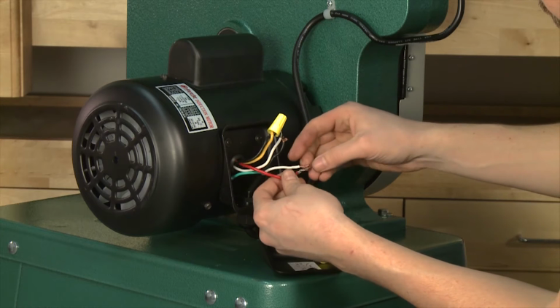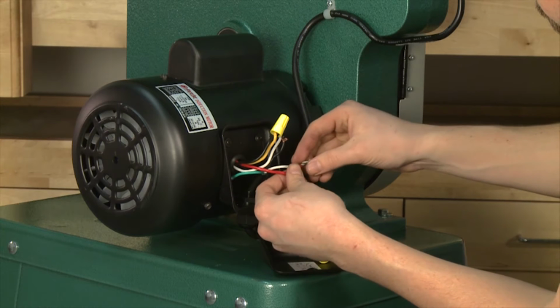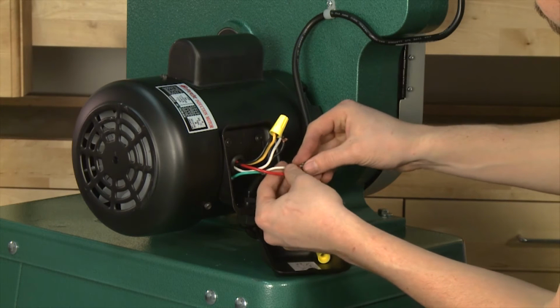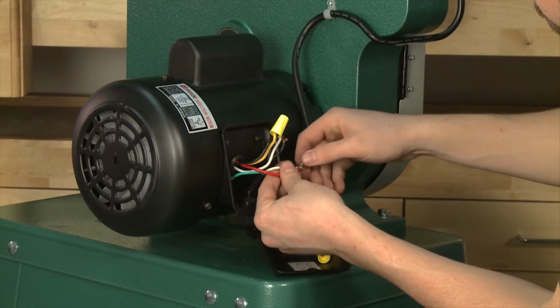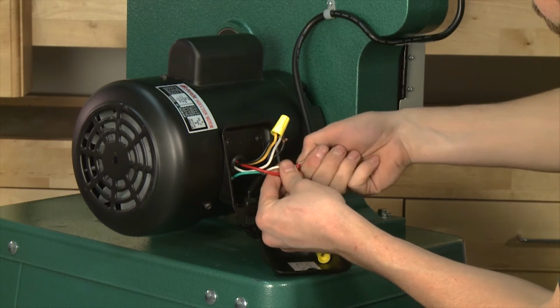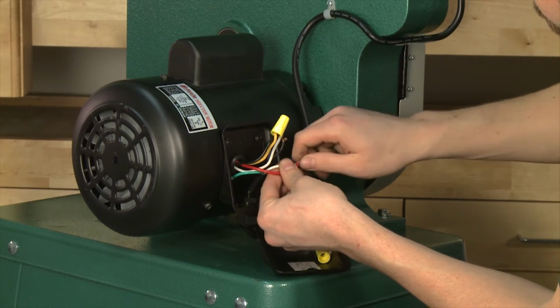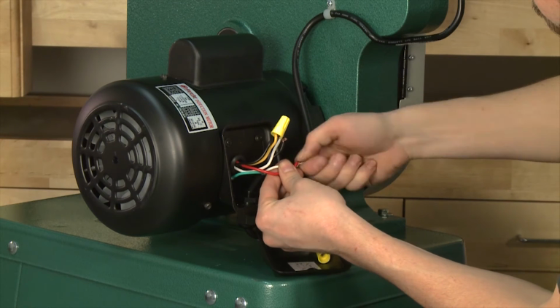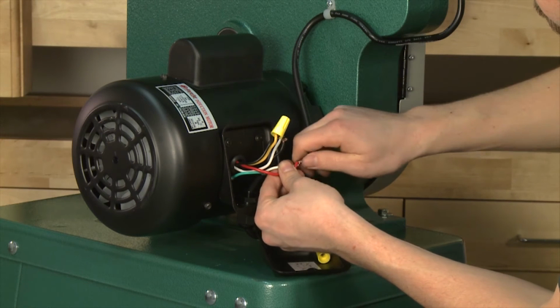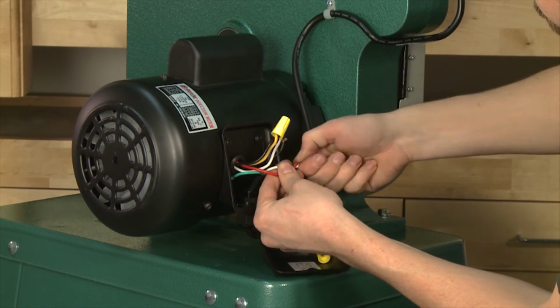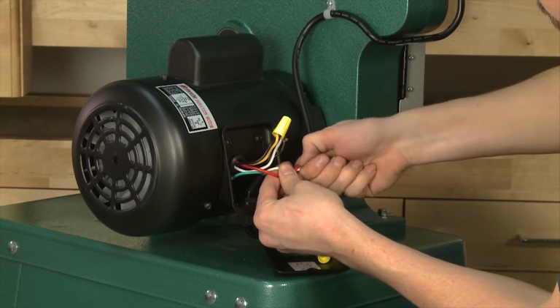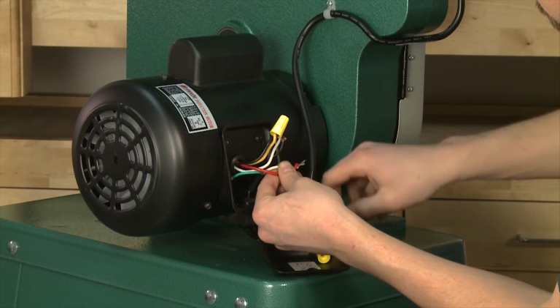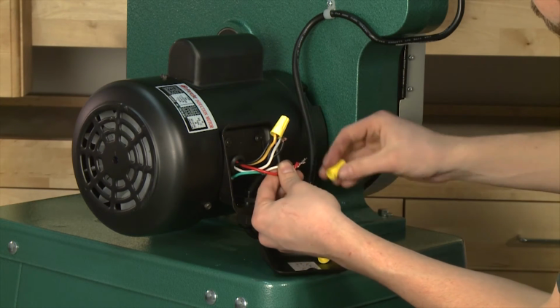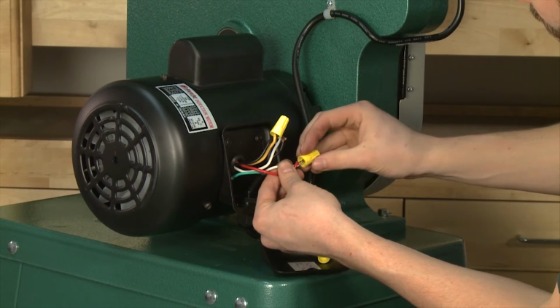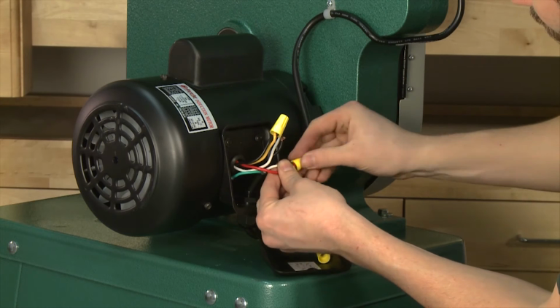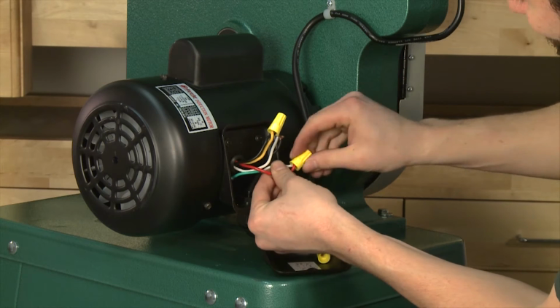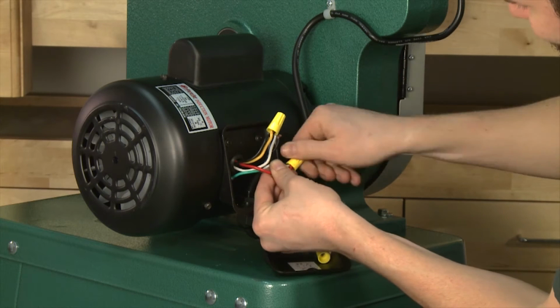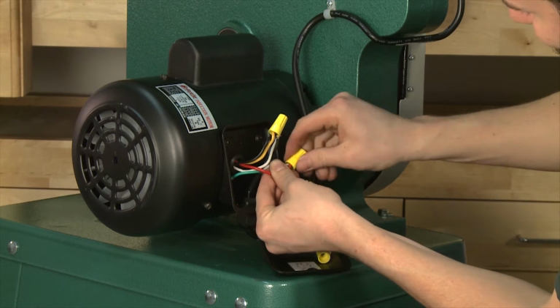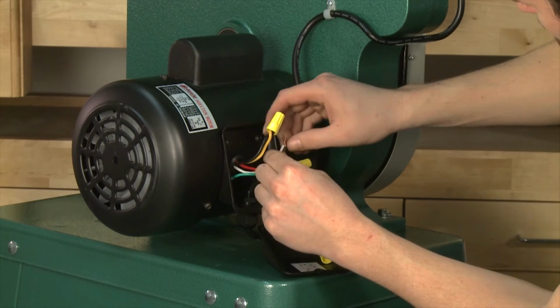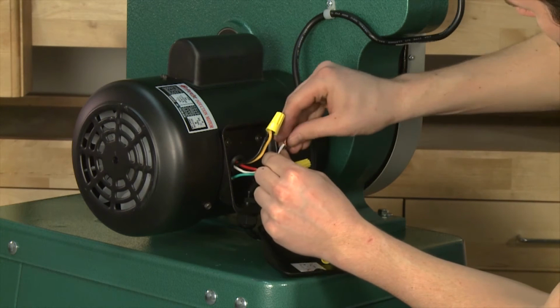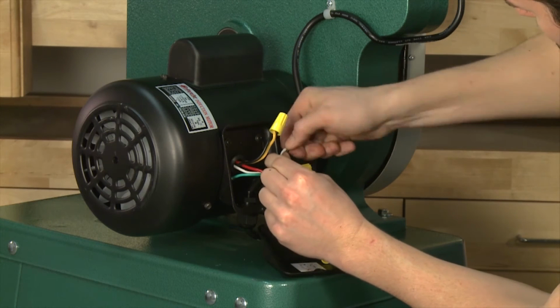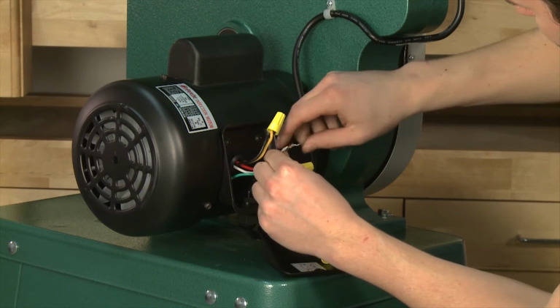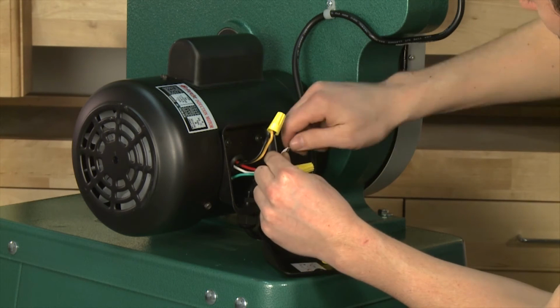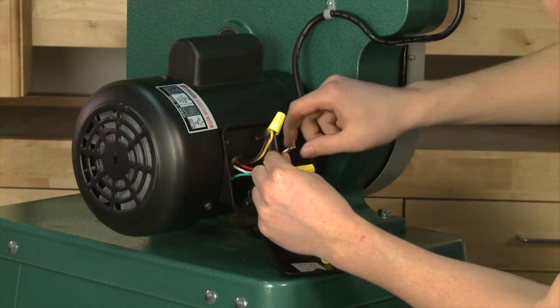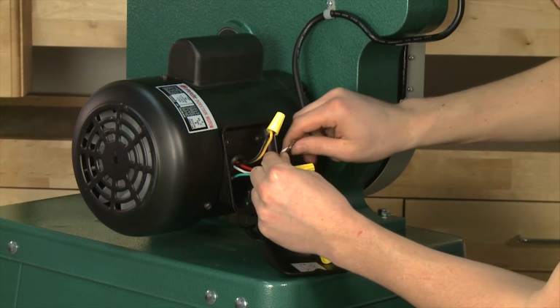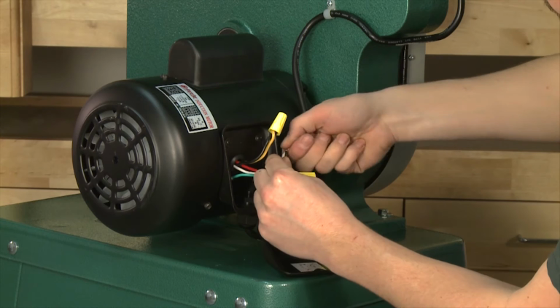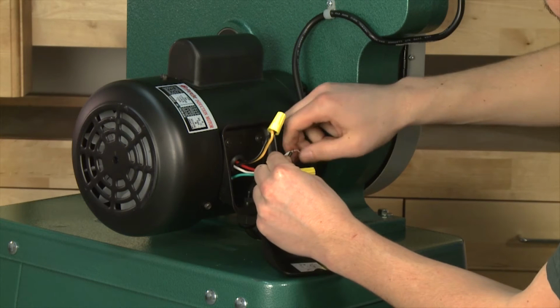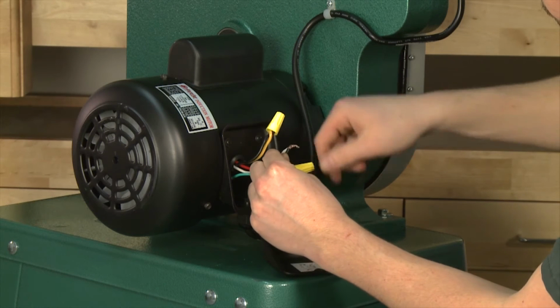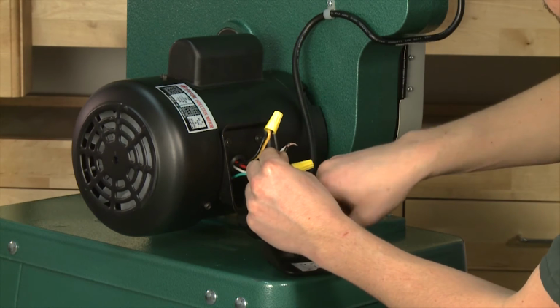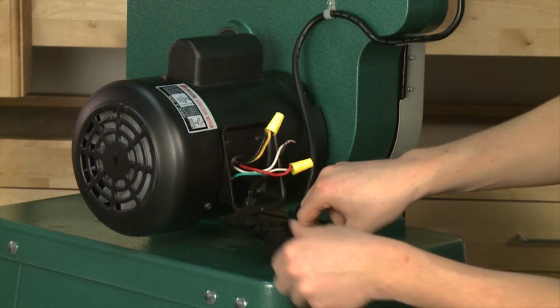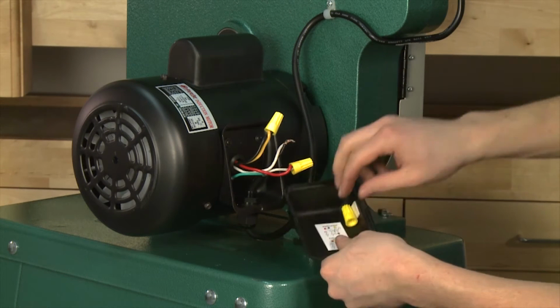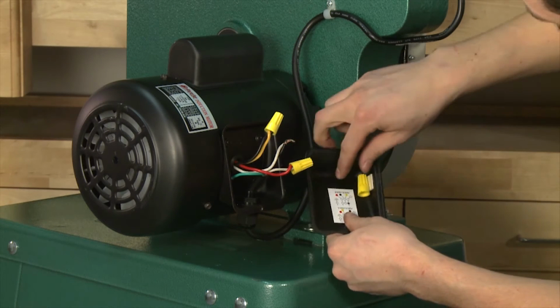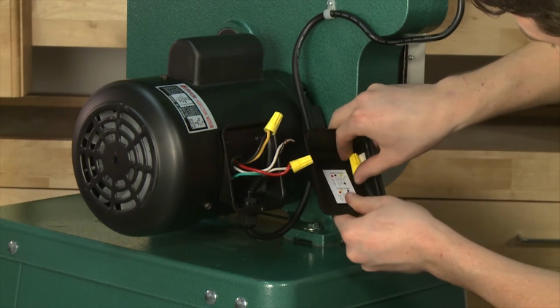With another wire nut, connect the red motor wire and the white power wires together. Lastly, connect the white wire from the motor and the black power wire together using the extra wire nut provided.